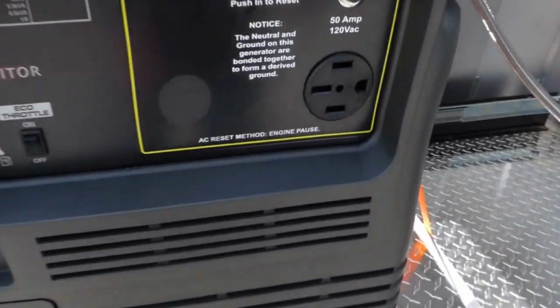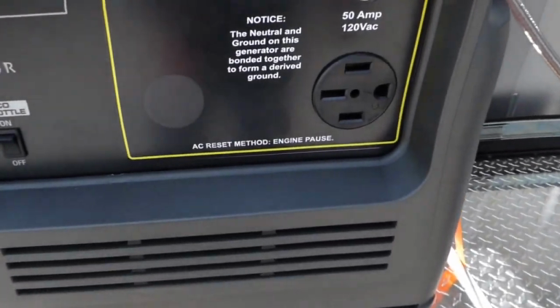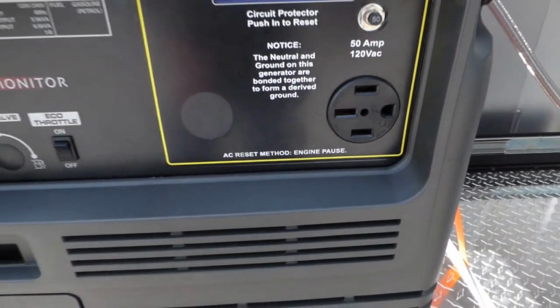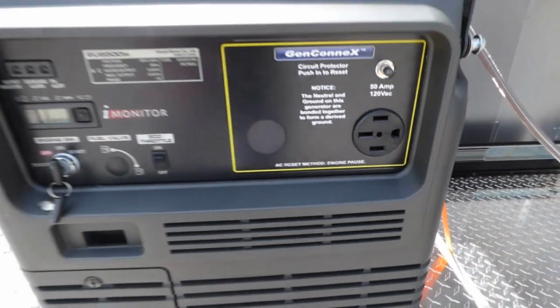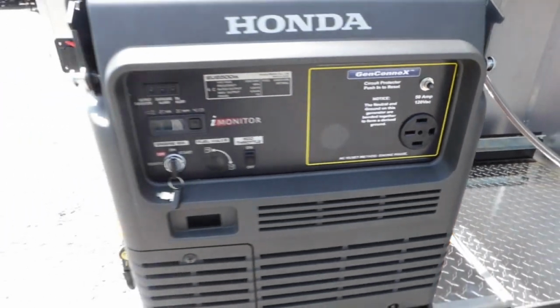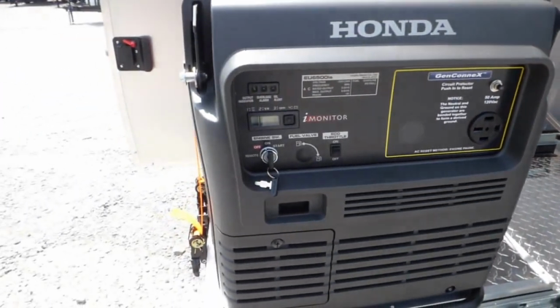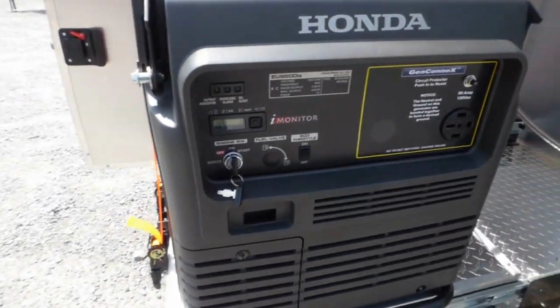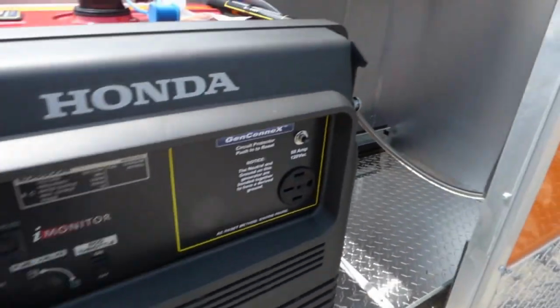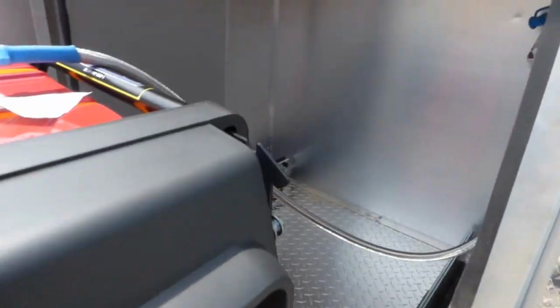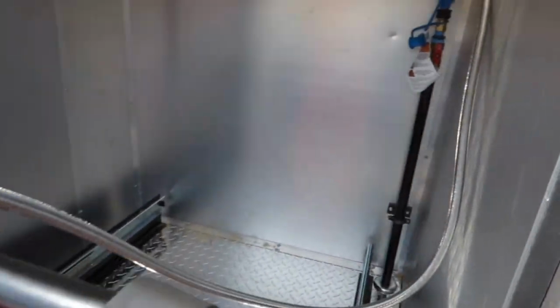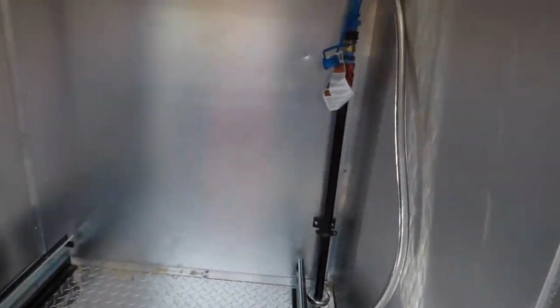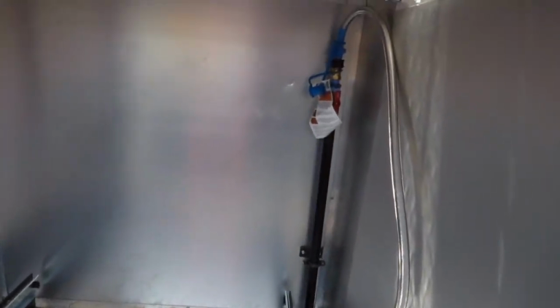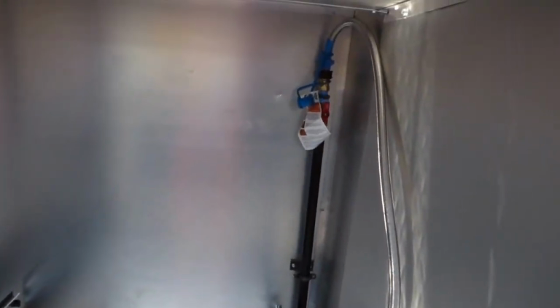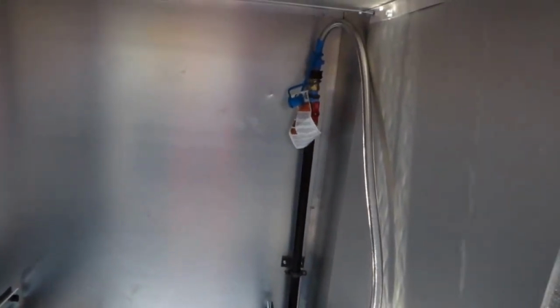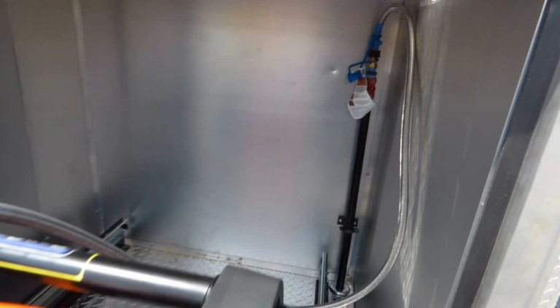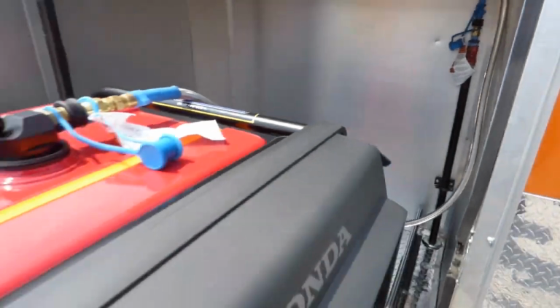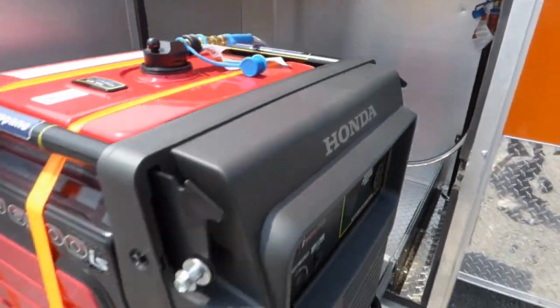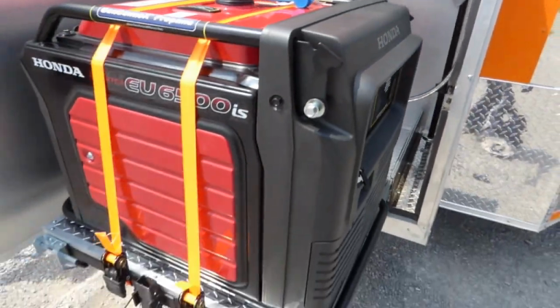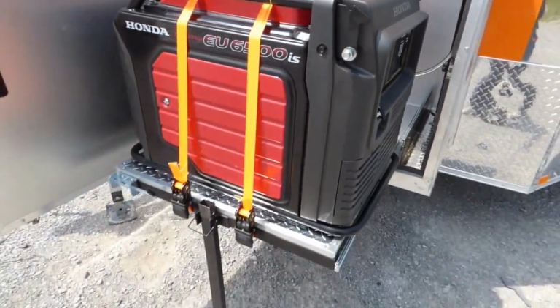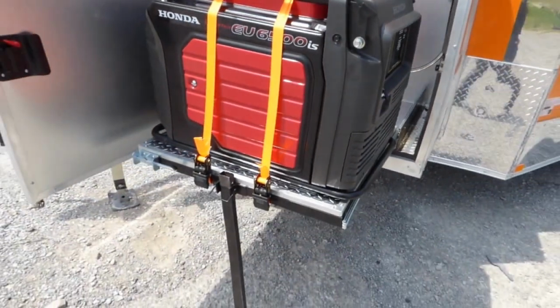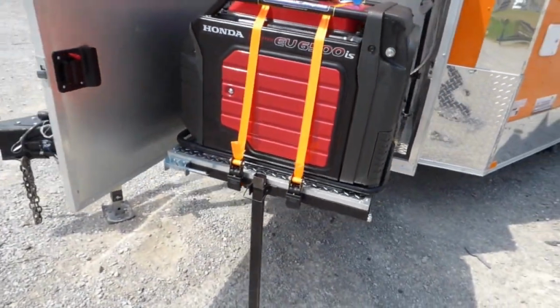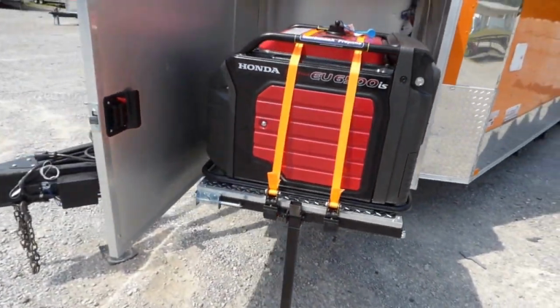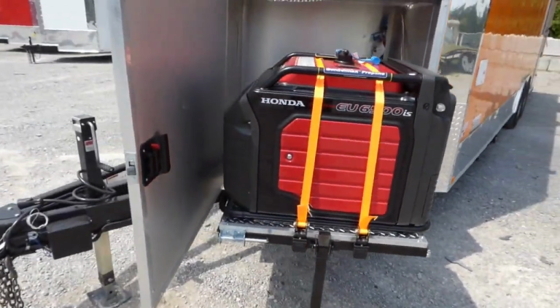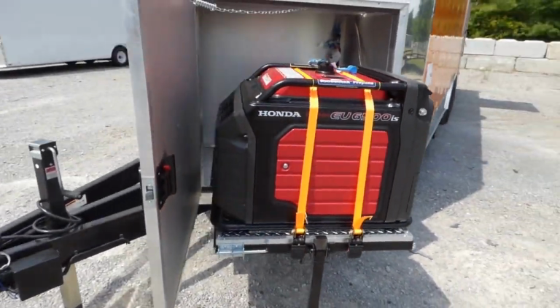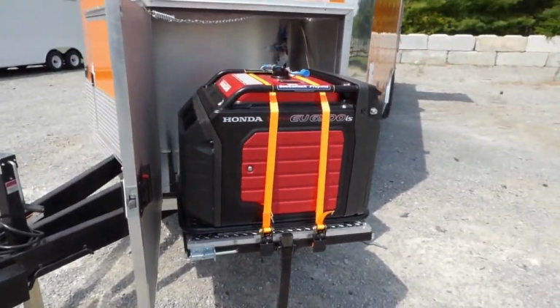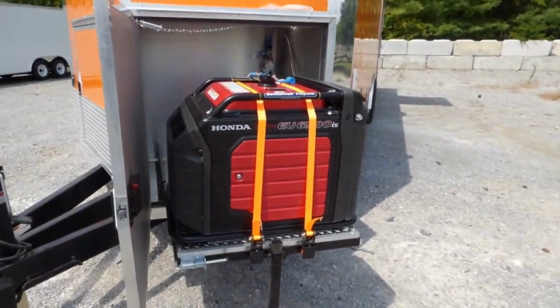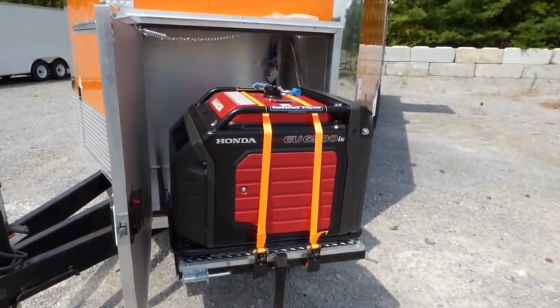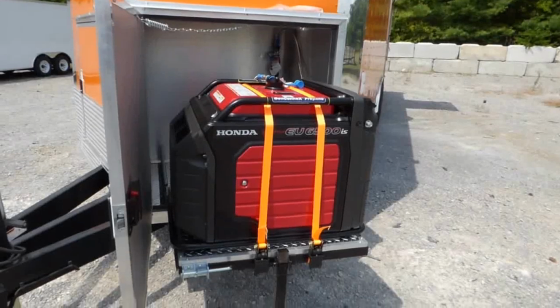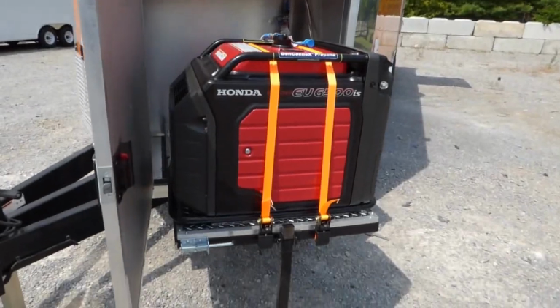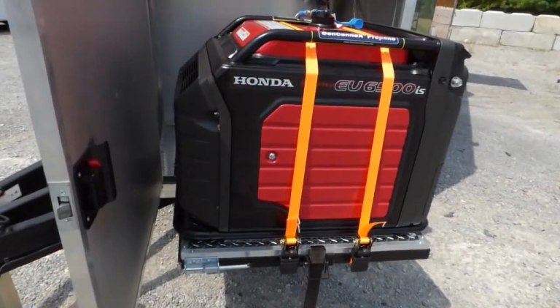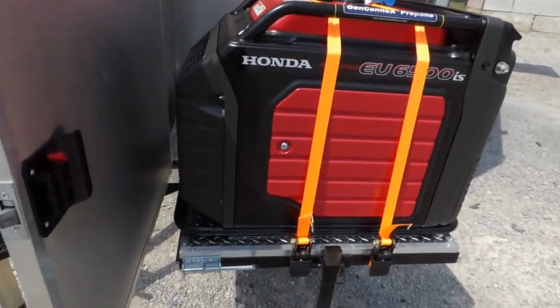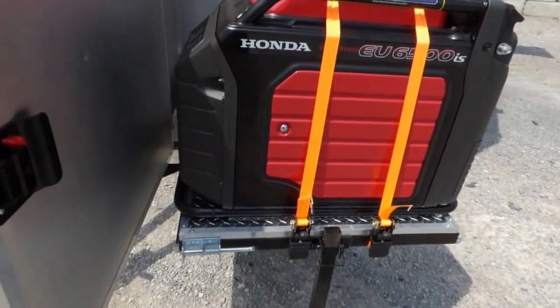It has electric start and a propane connection. This generator is running at the moment while I'm on the video with you. It's a very, very quiet generator.